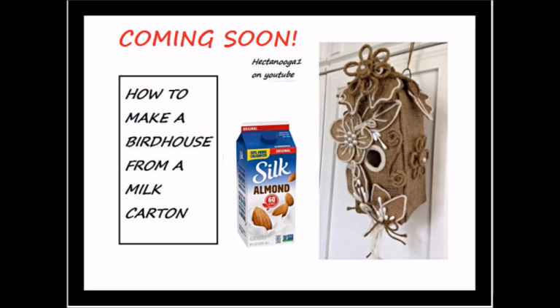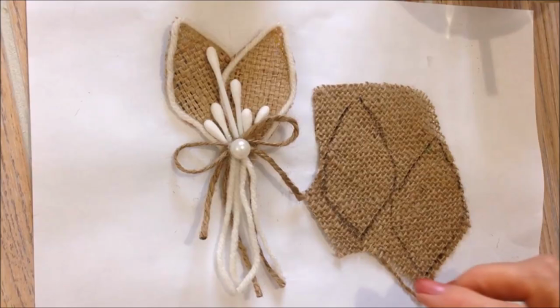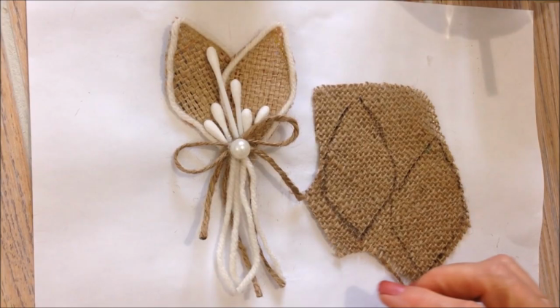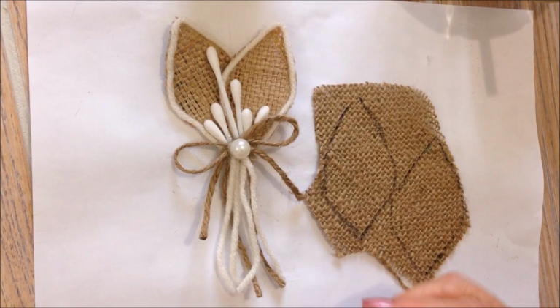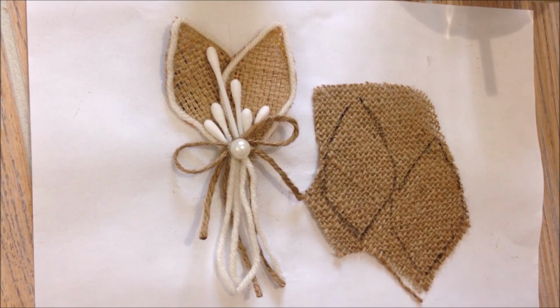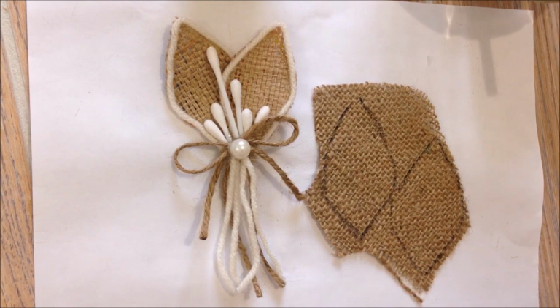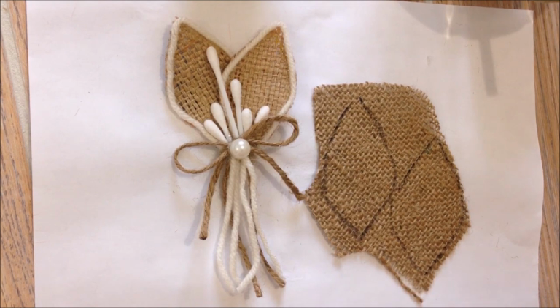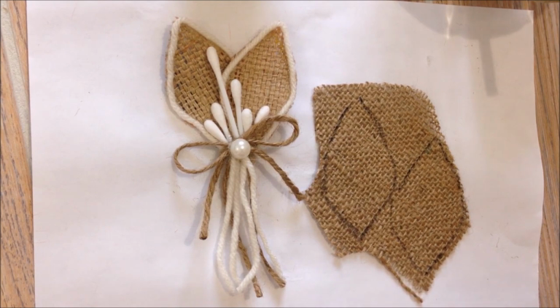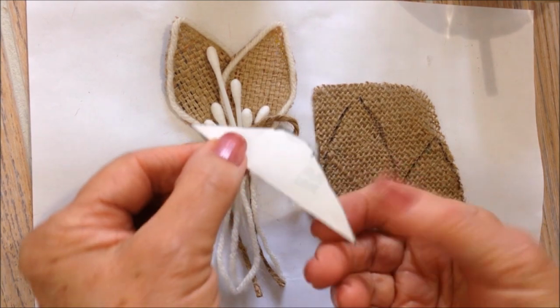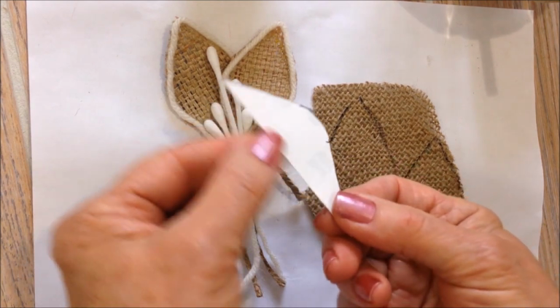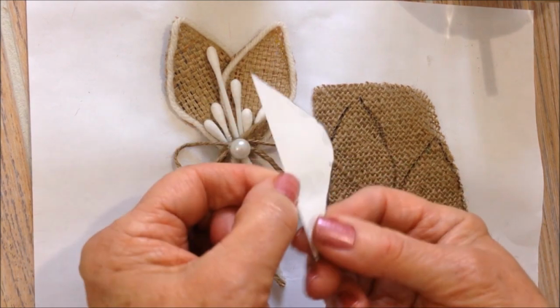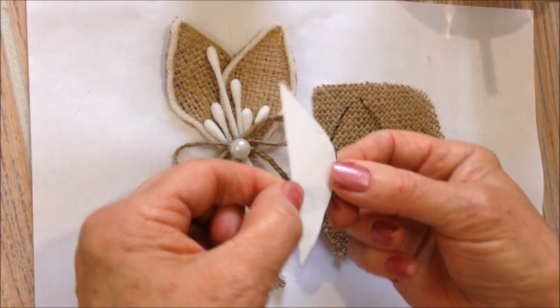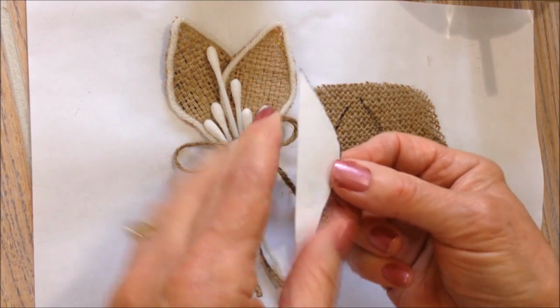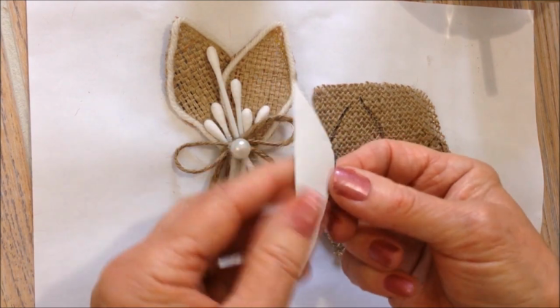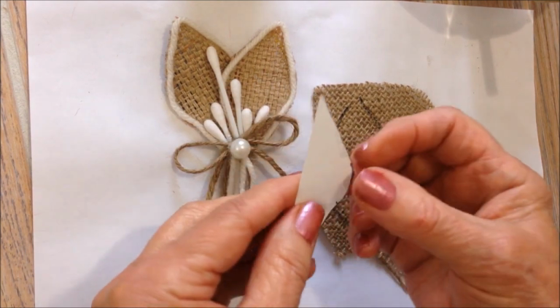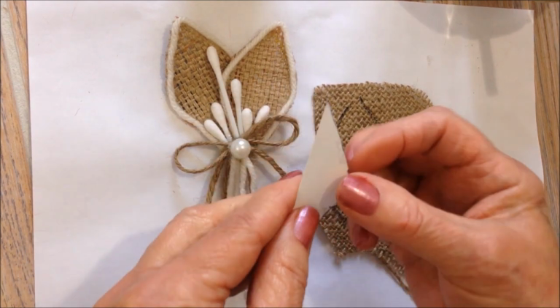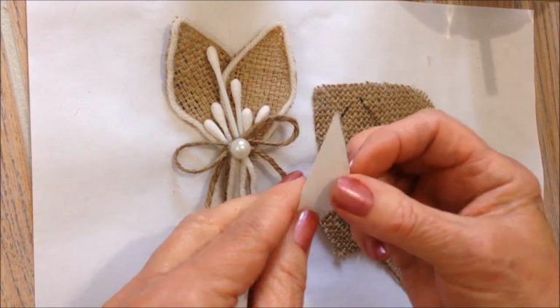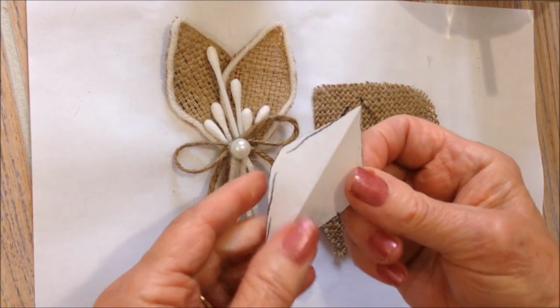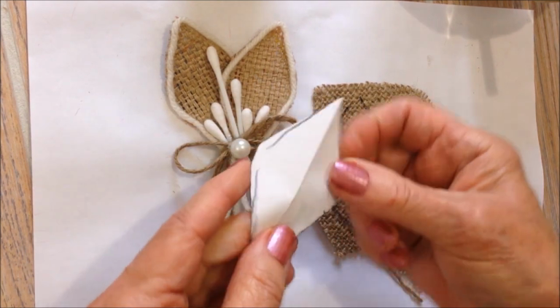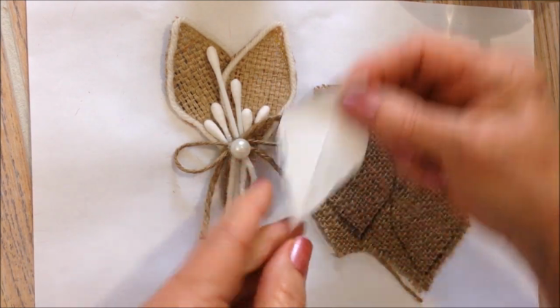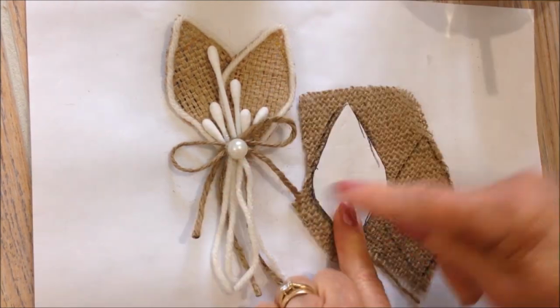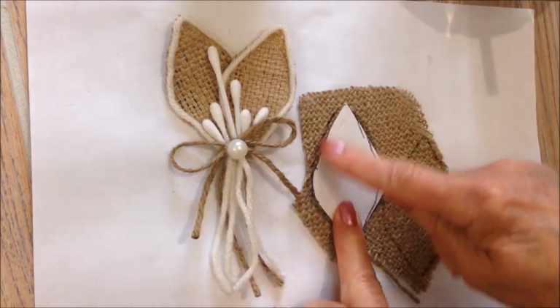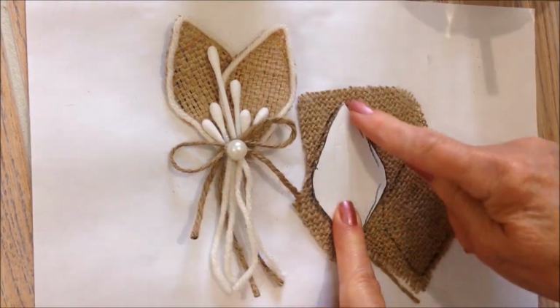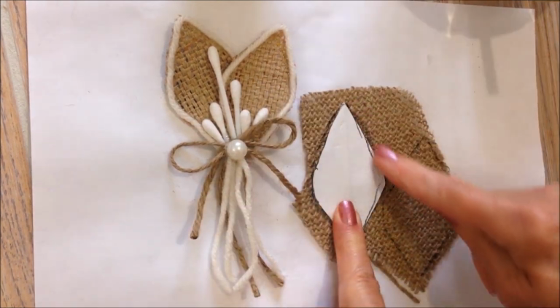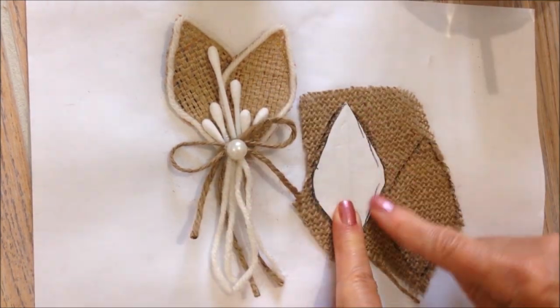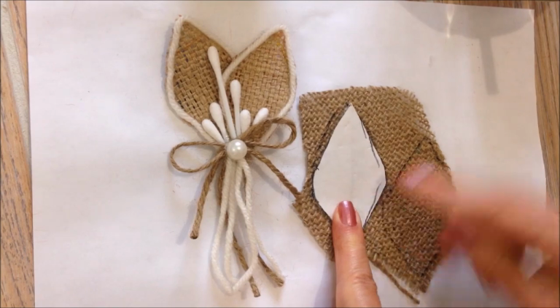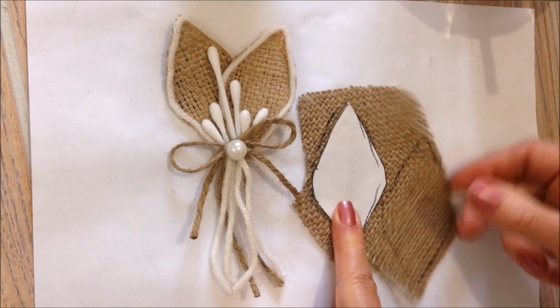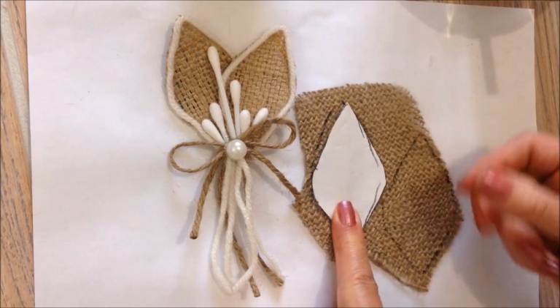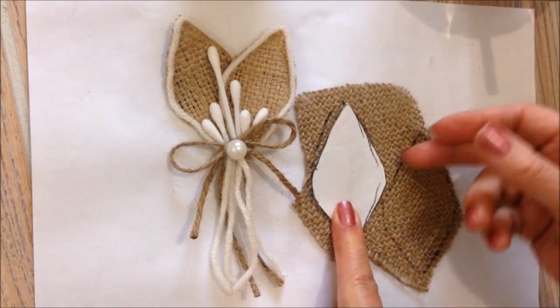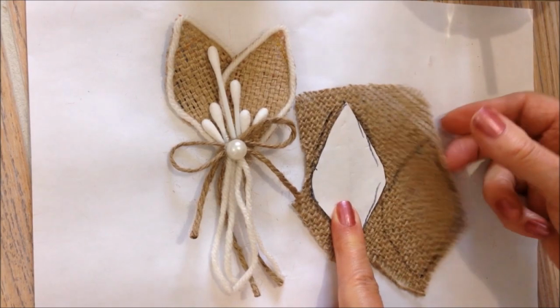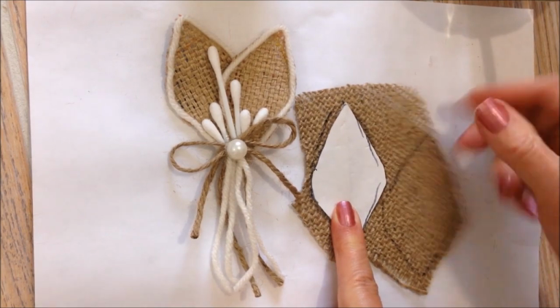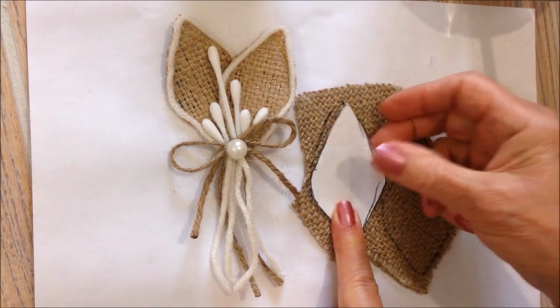To make jute flower number six, I cut out a pattern, sort of a diamond shape, and then I traced around them on some burlap.